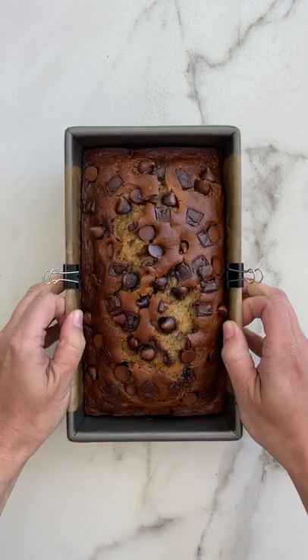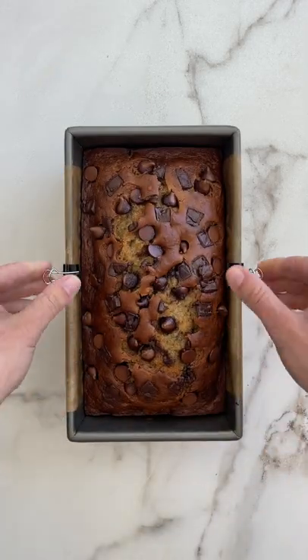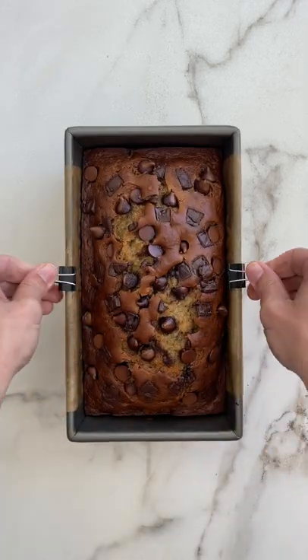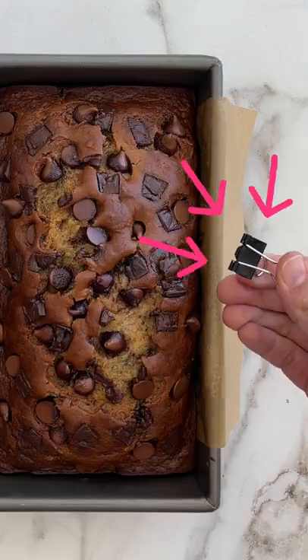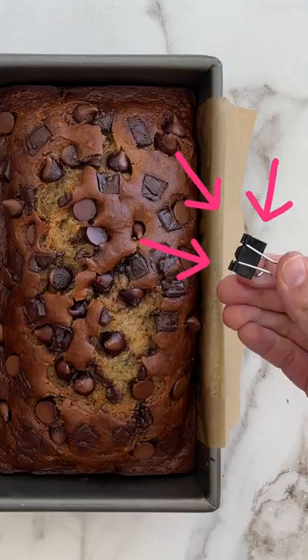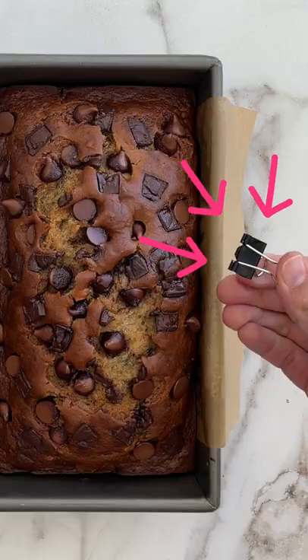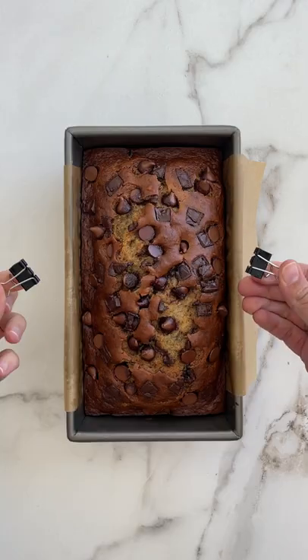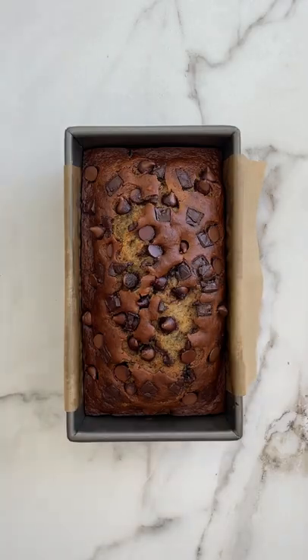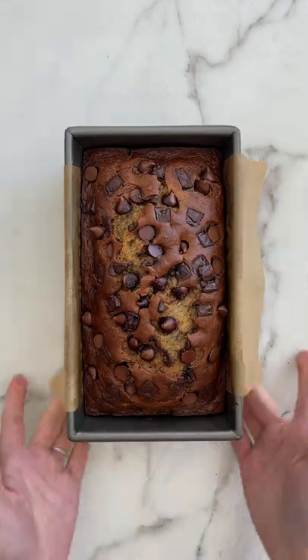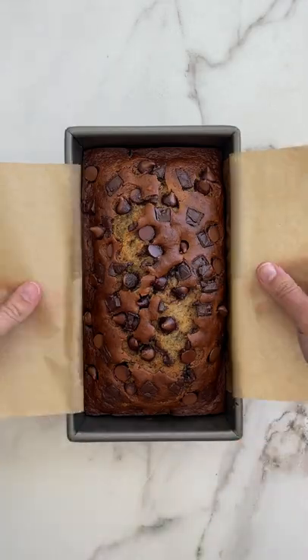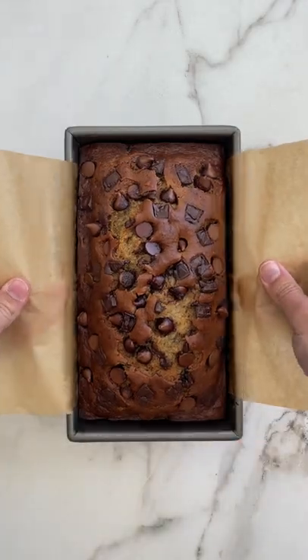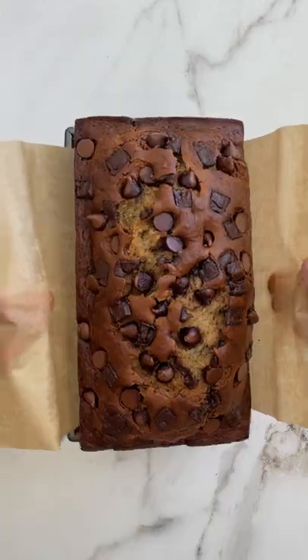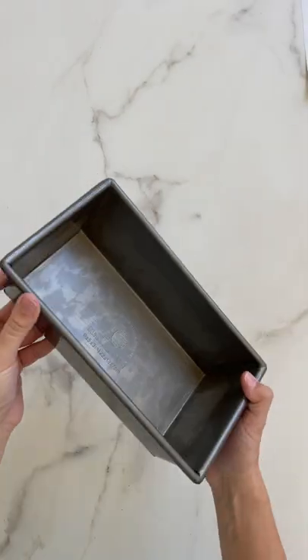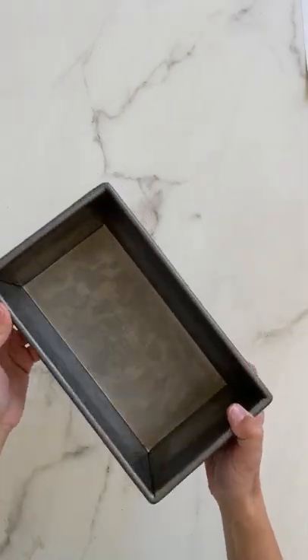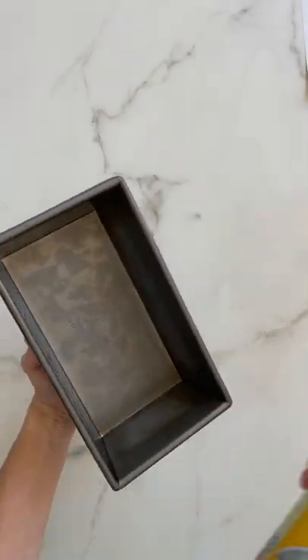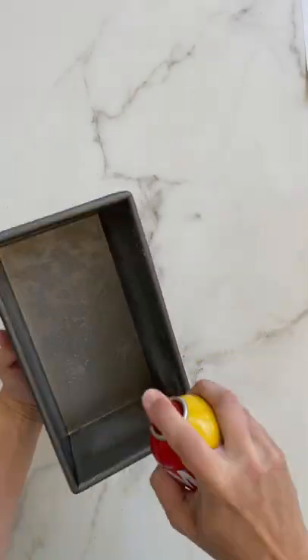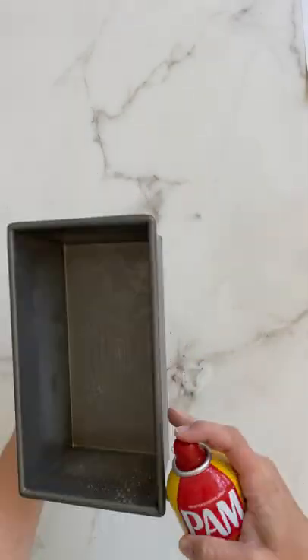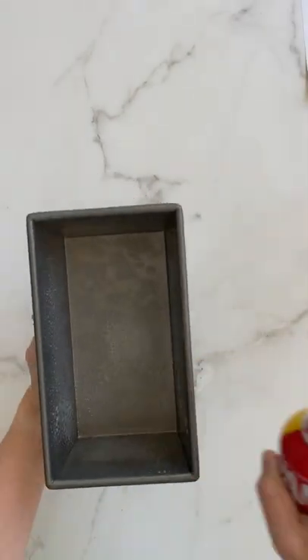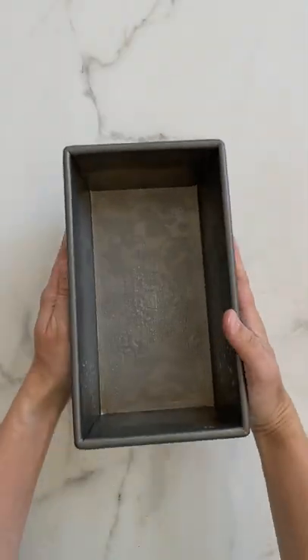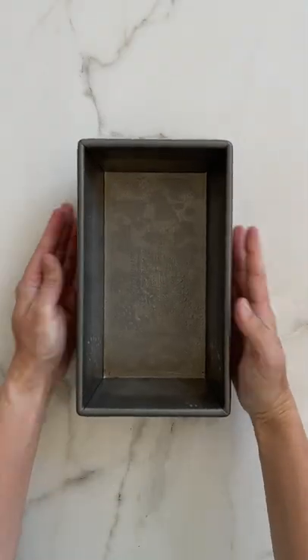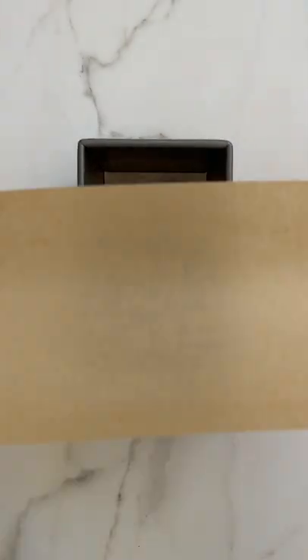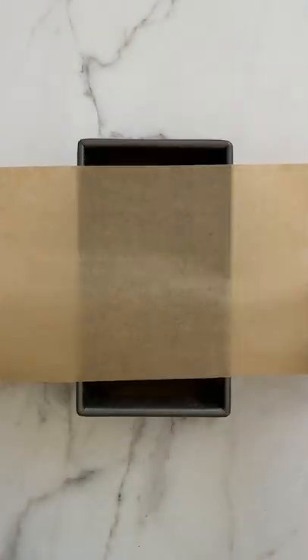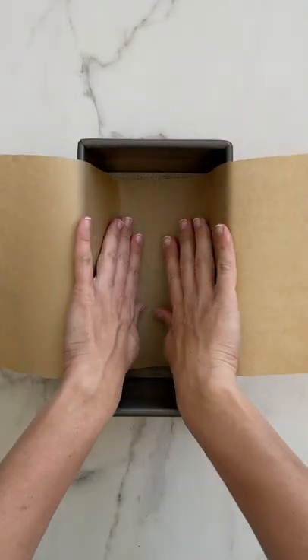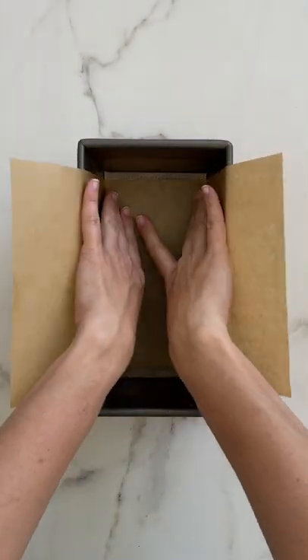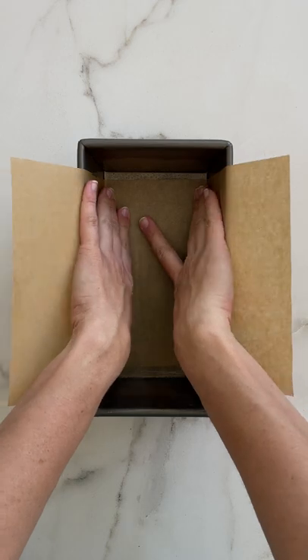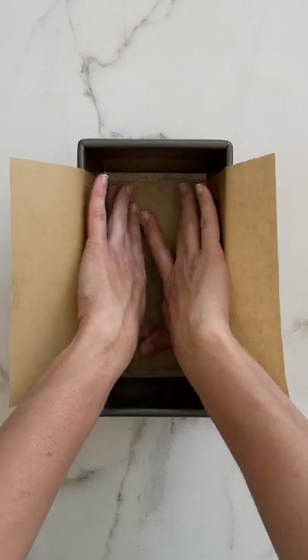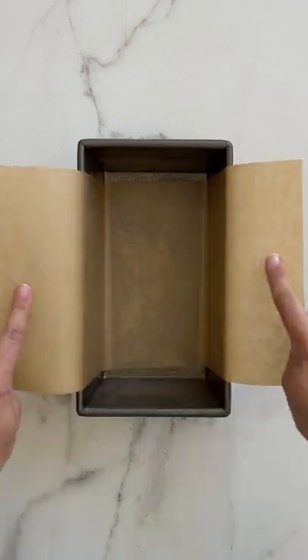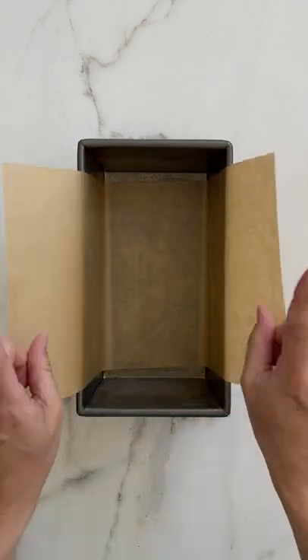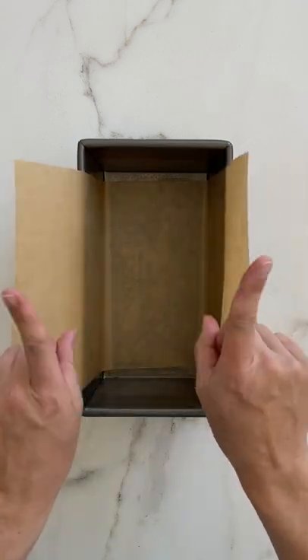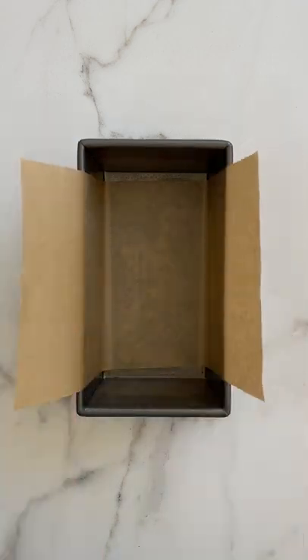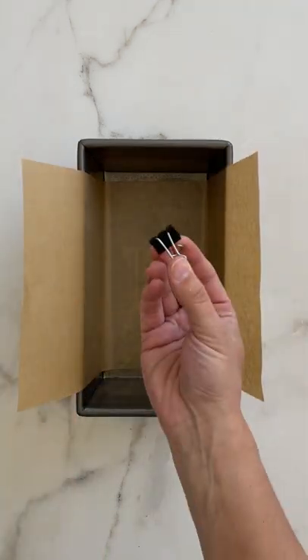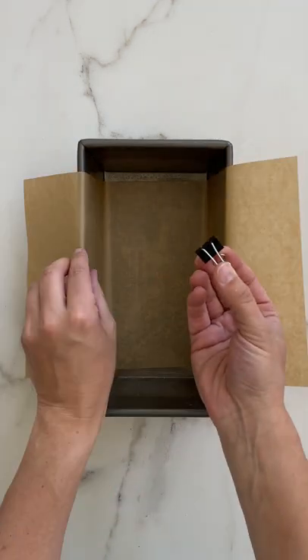The trick to lining any pan like a pro? All metal binder clips. You're gonna start off by greasing your pan with cooking spray. This helps the parchment paper stay in place, but those parchment paper flaps, they're gonna touch the batter while it's baking.